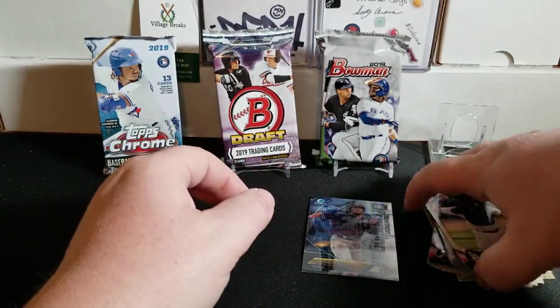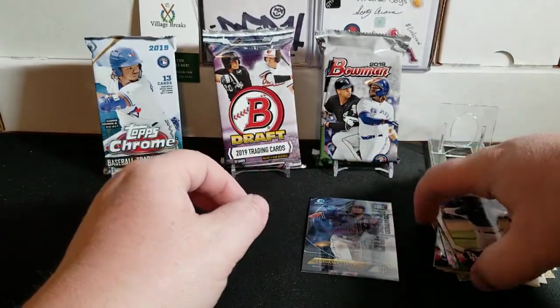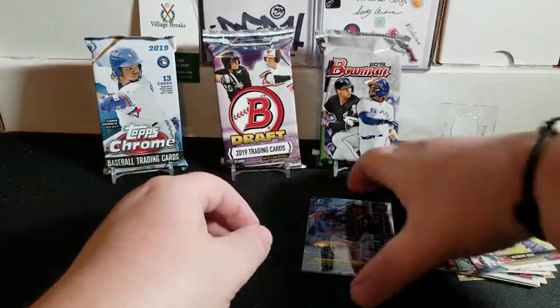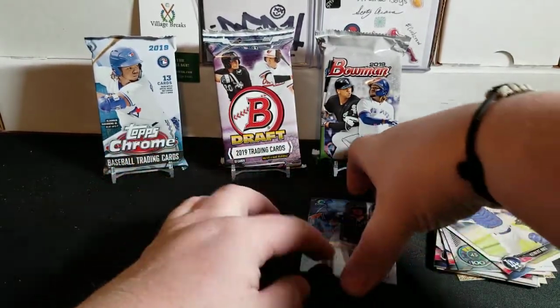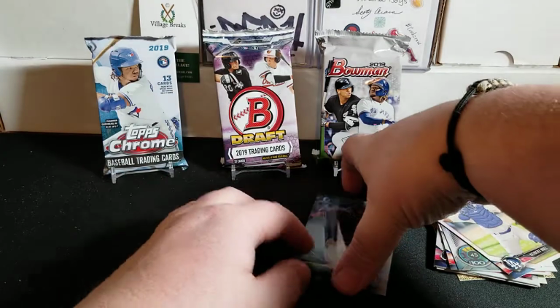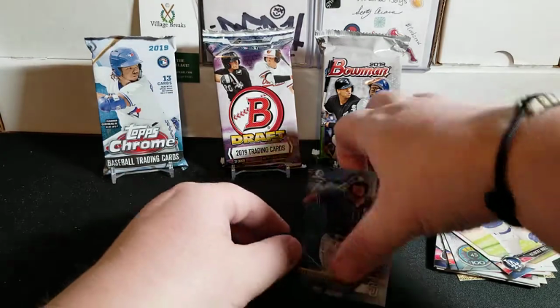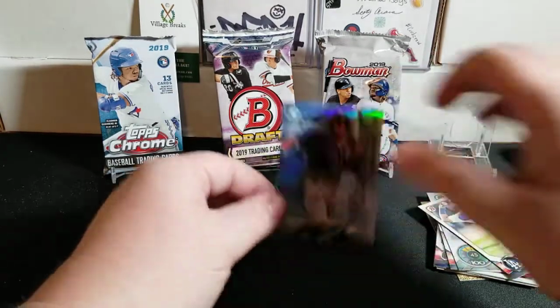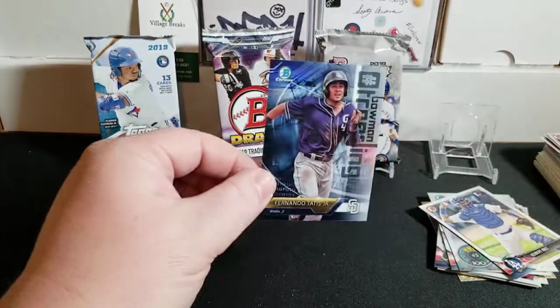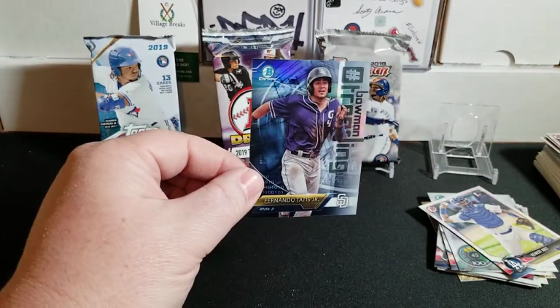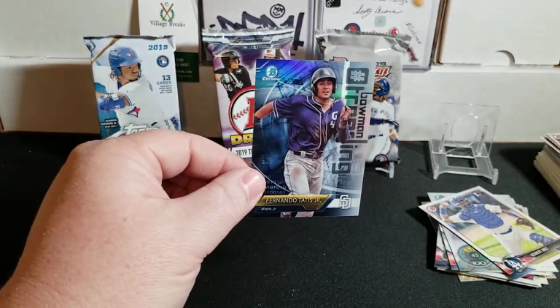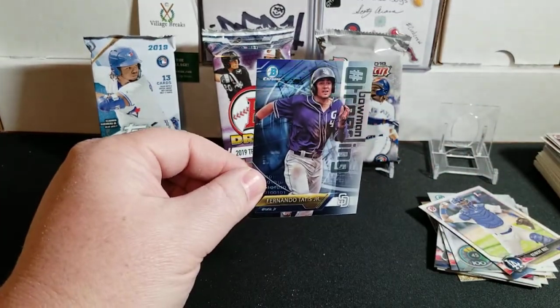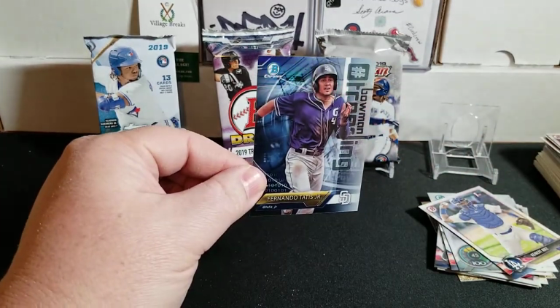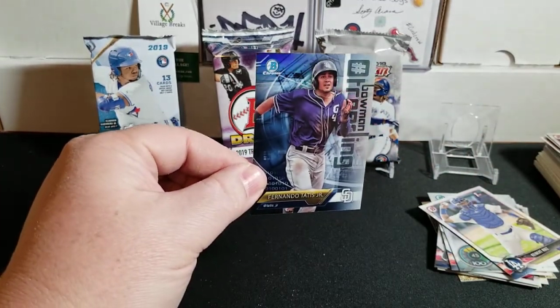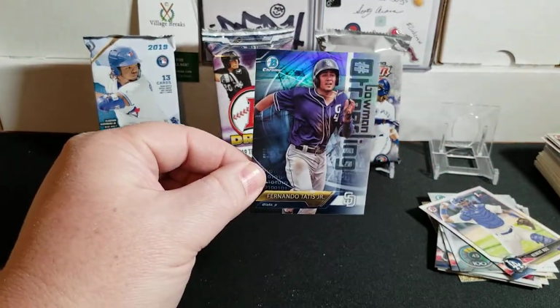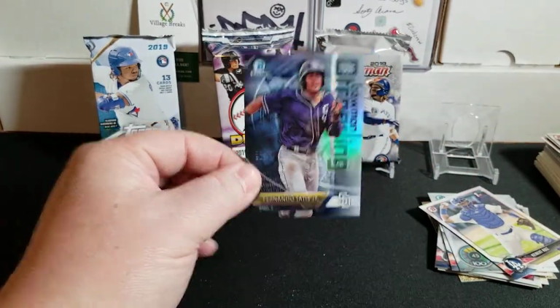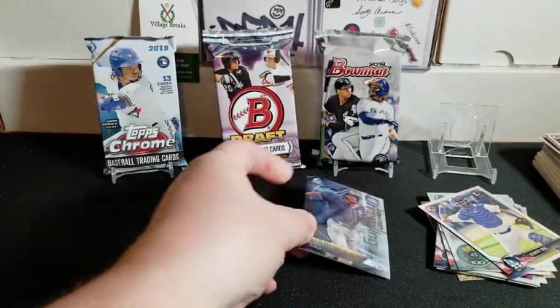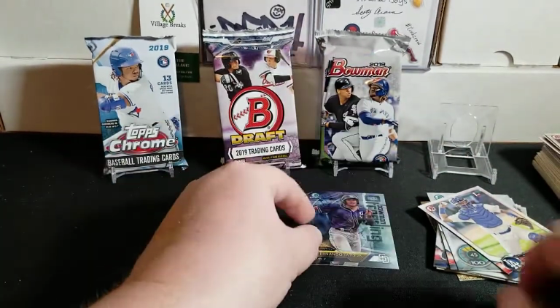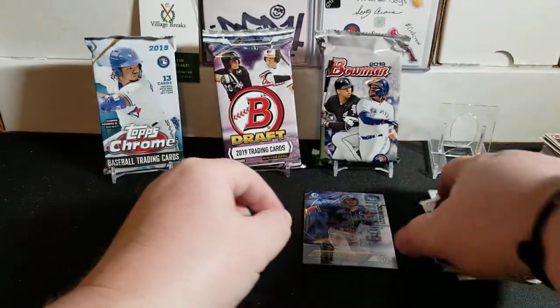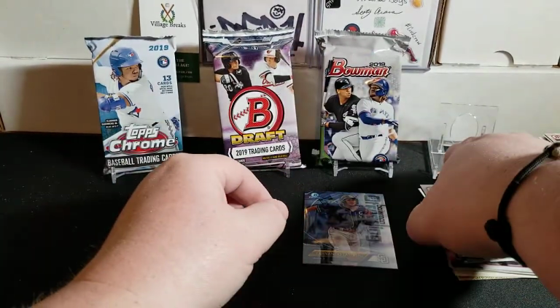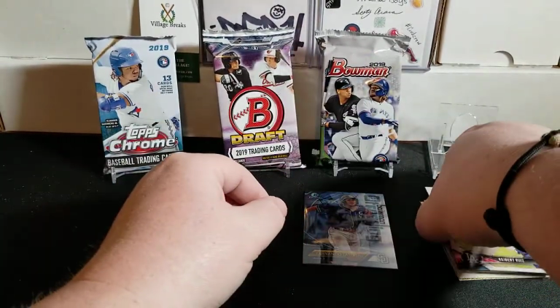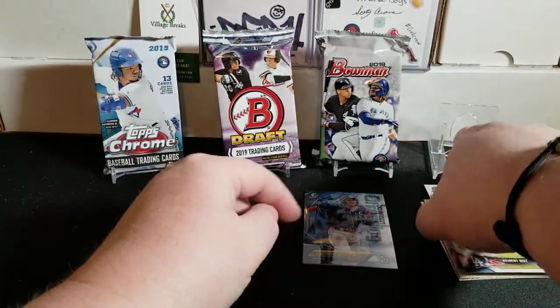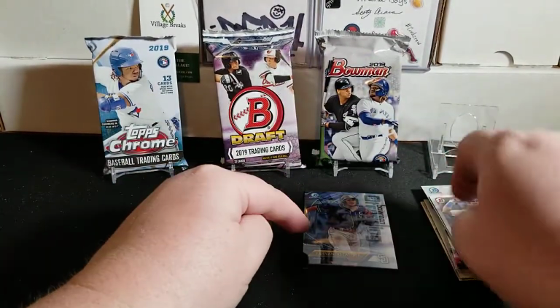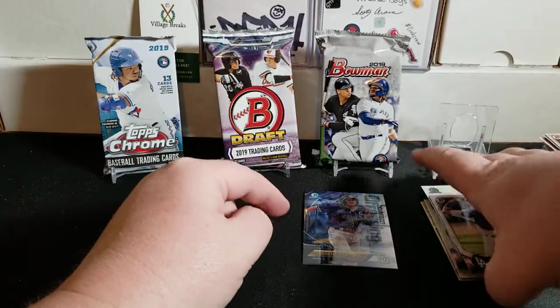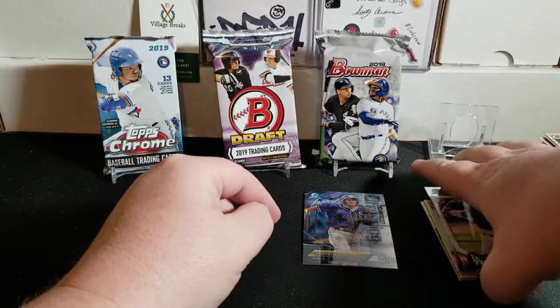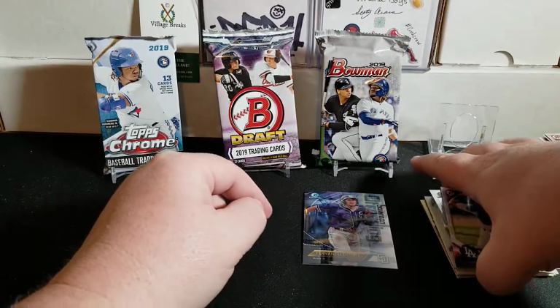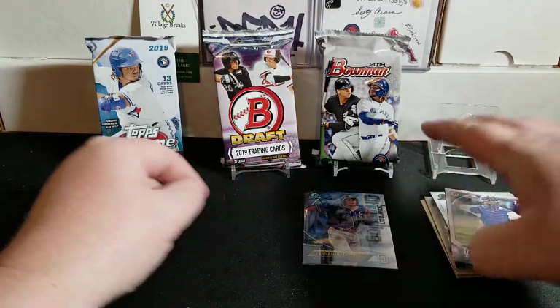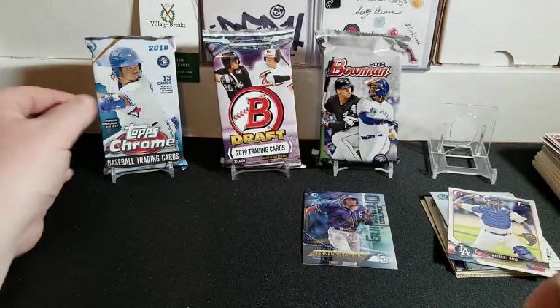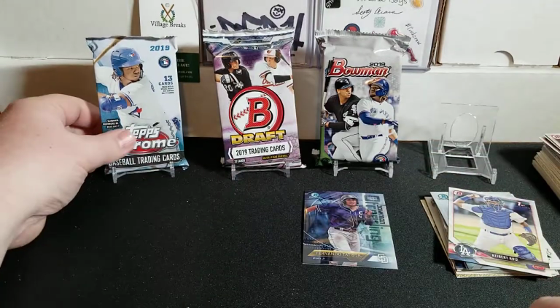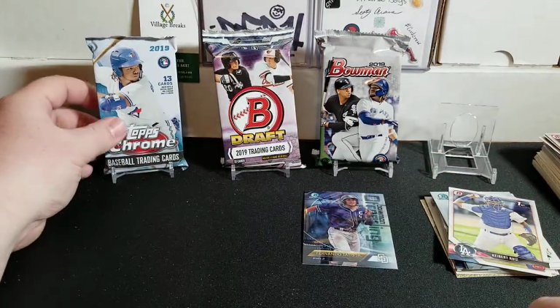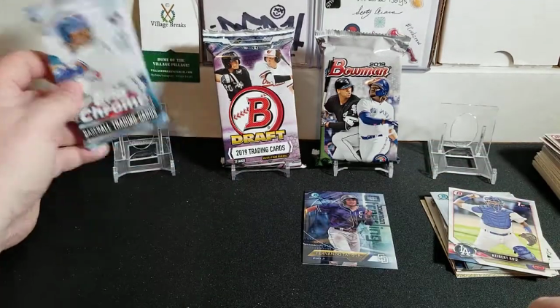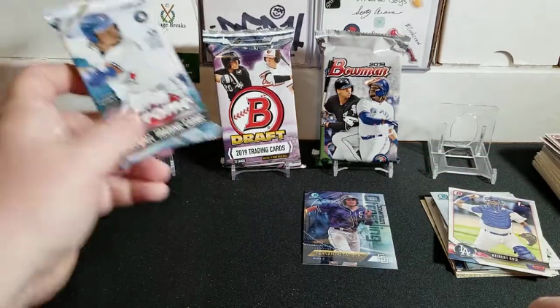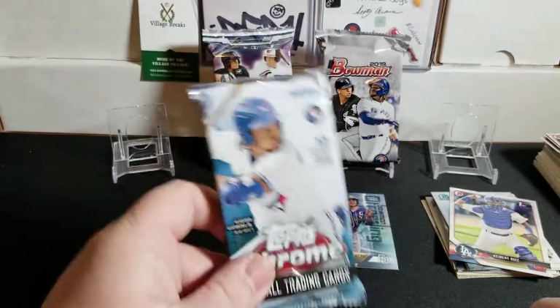I shouldn't say nothing - we did get the nice Bowman Trending Fernando Tatis, and in the last video I mentioned I got that red parallel which was a Bowman Trending as well.